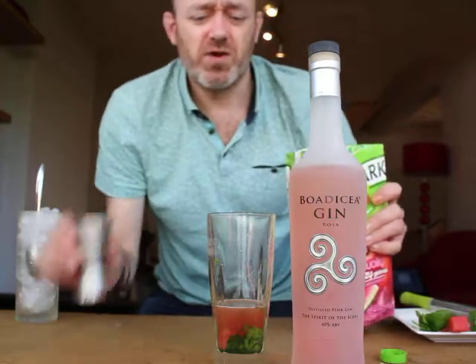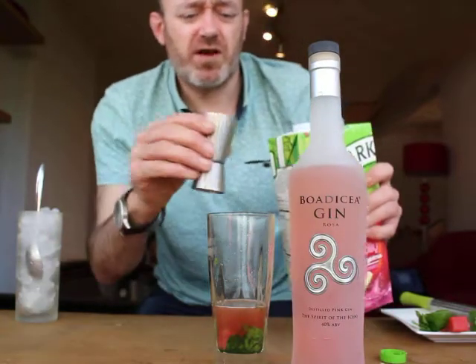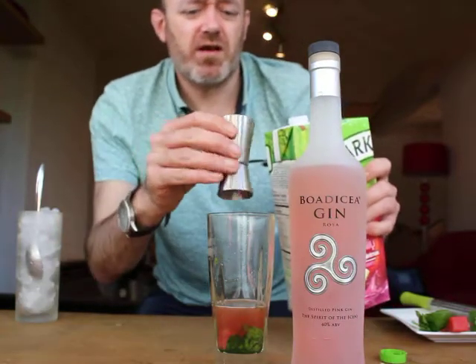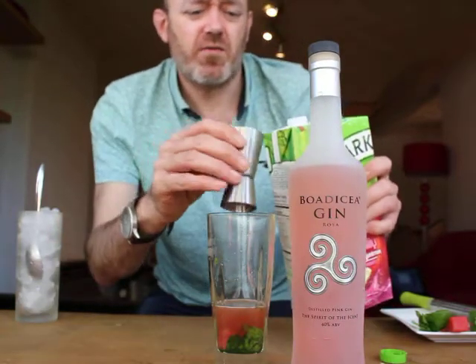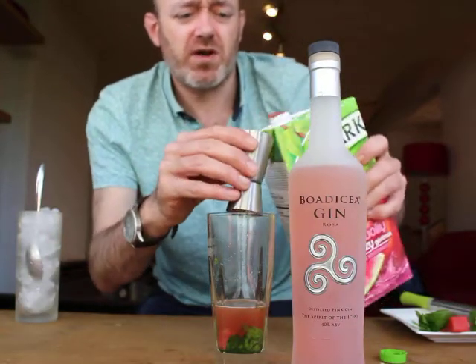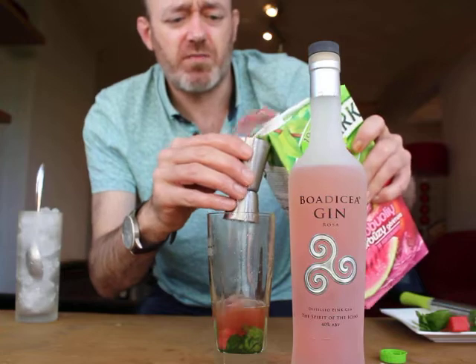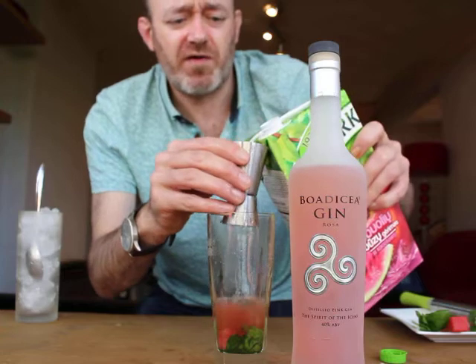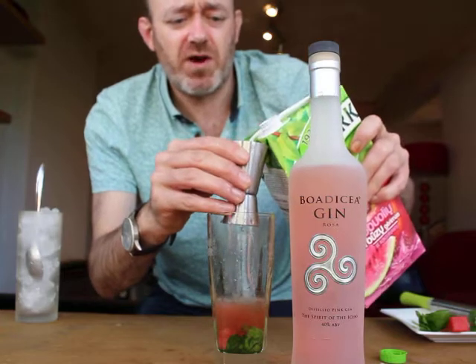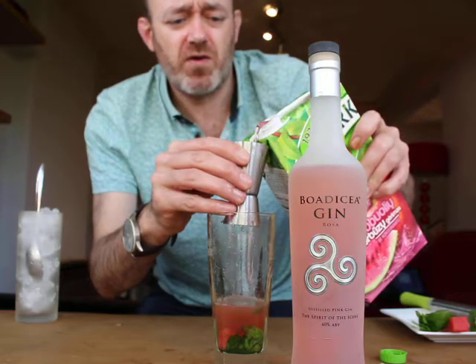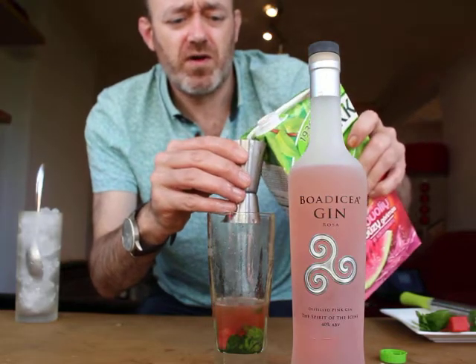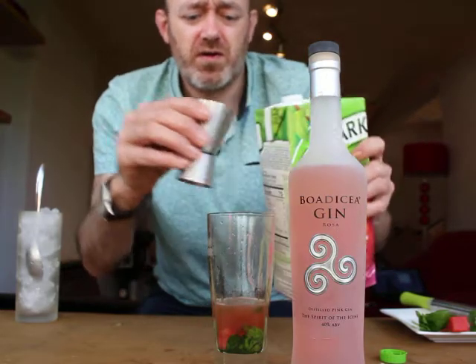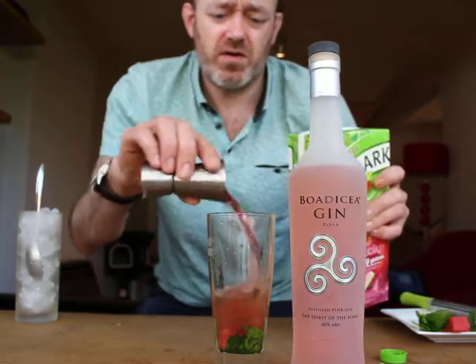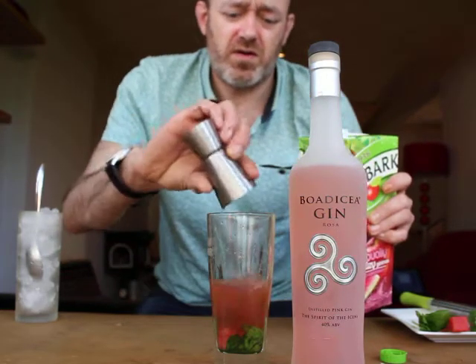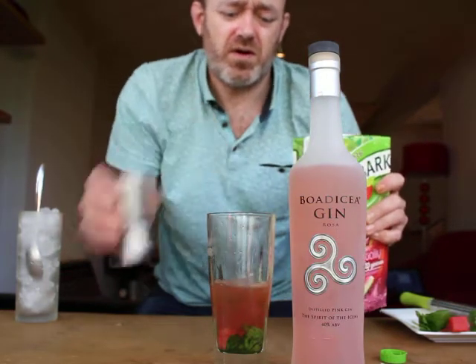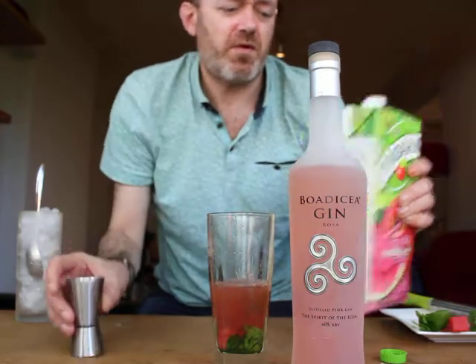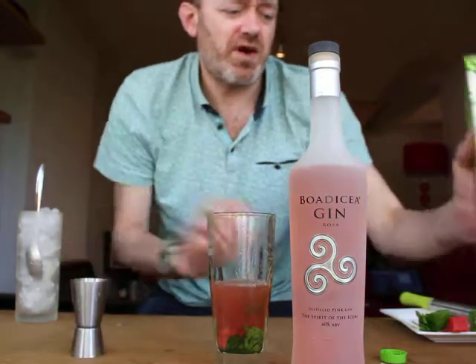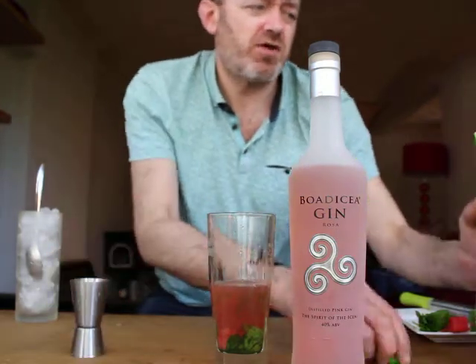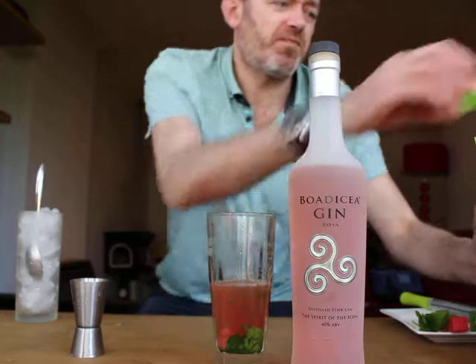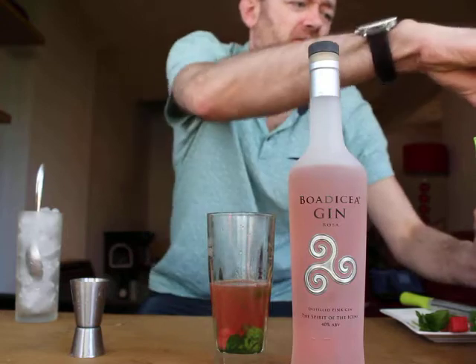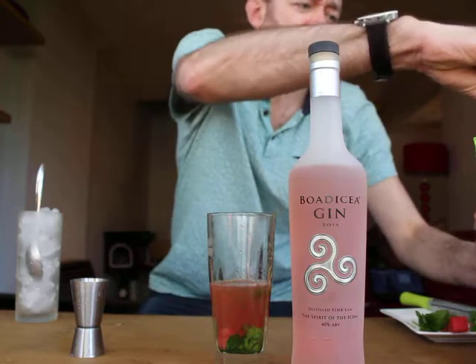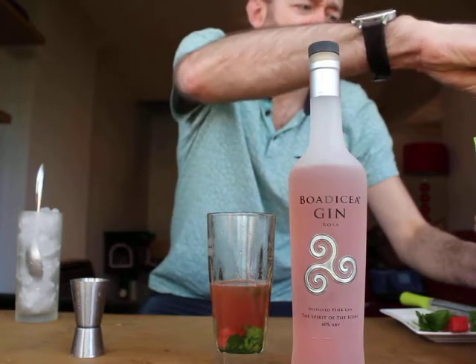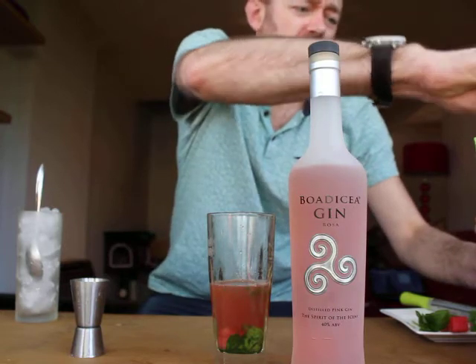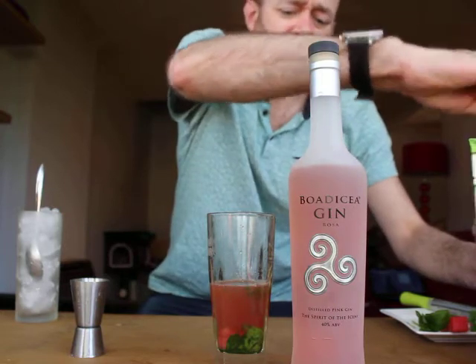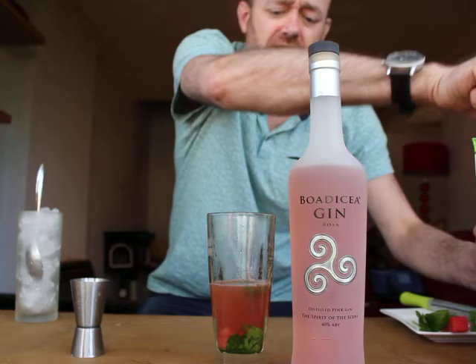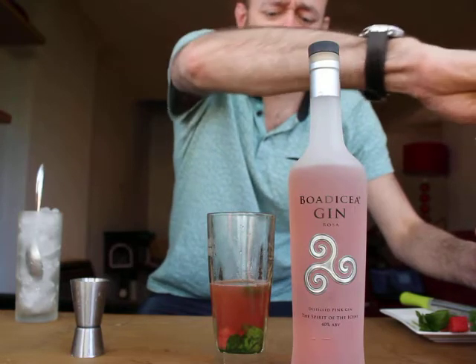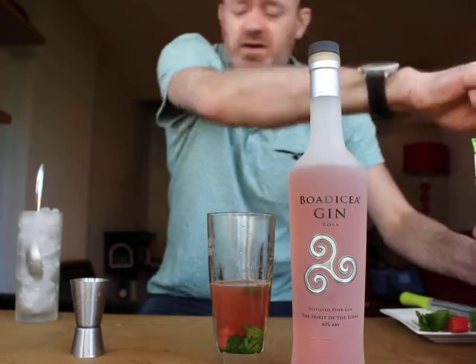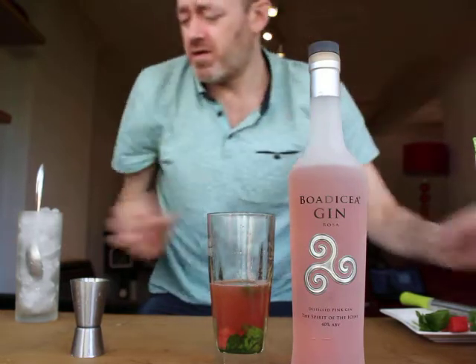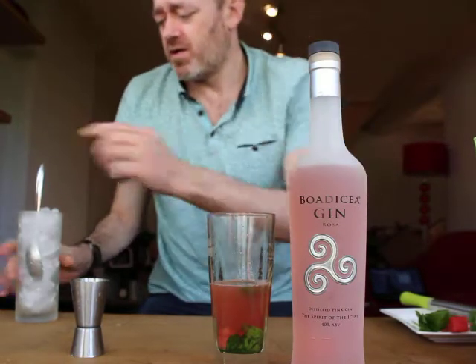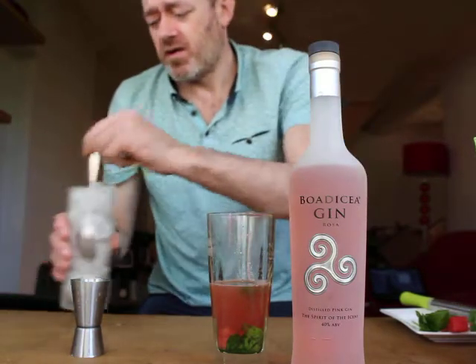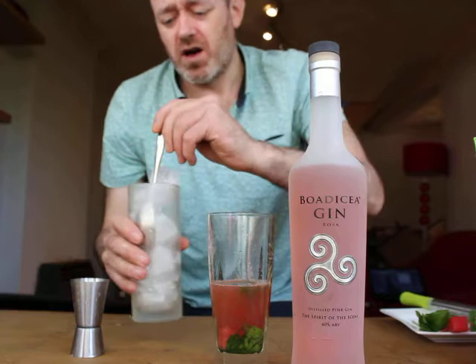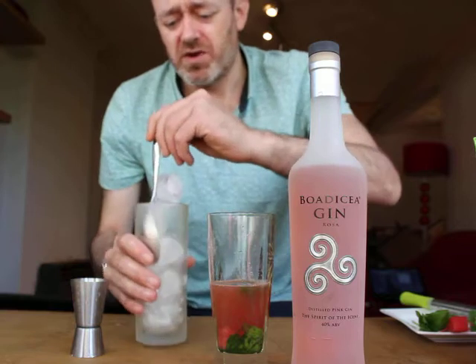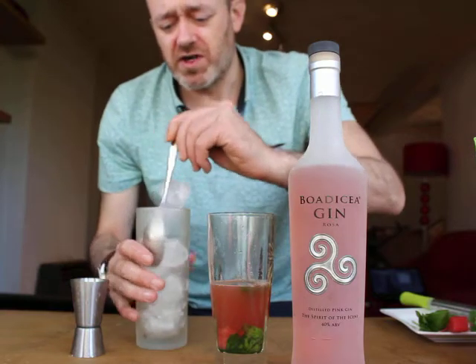Also, any sort of watermelon juice will work — I found an apple and watermelon juice. About 50ml of apple and watermelon juice. Pop some ice in.